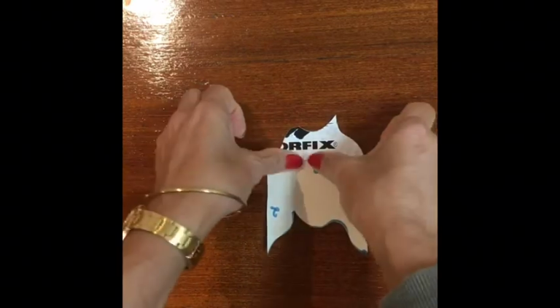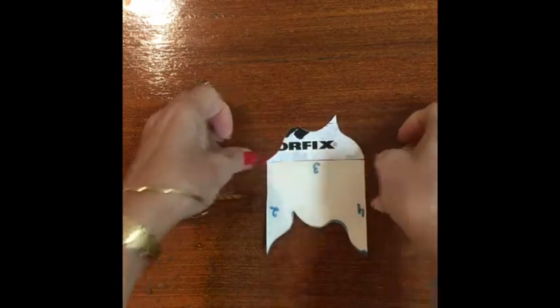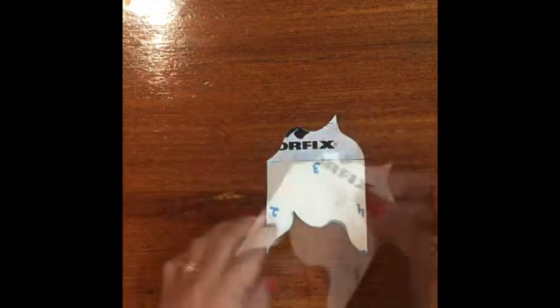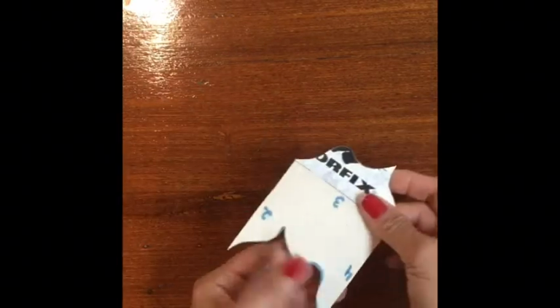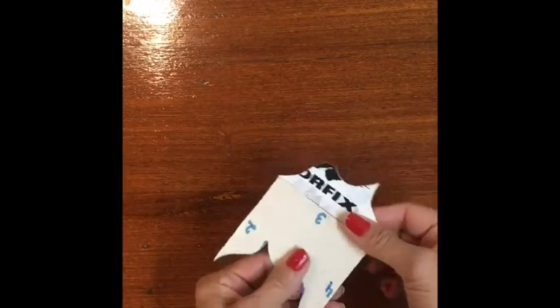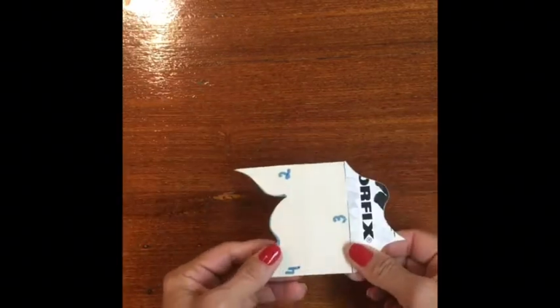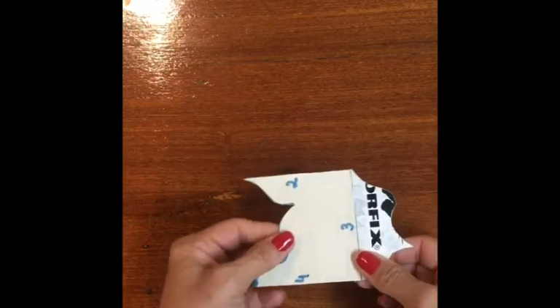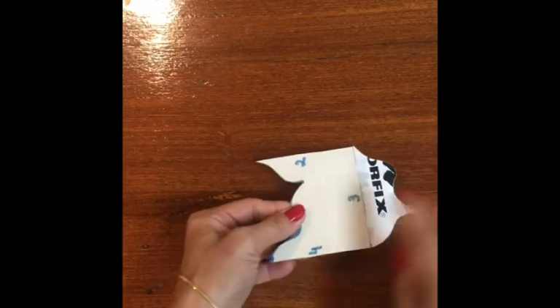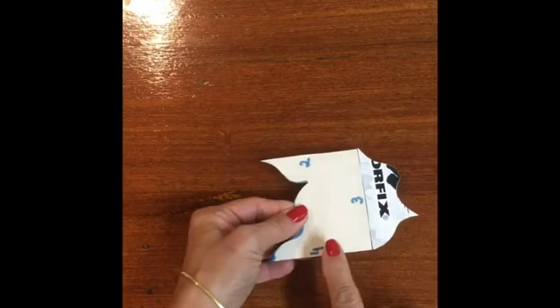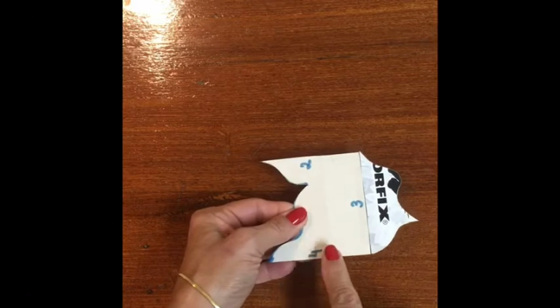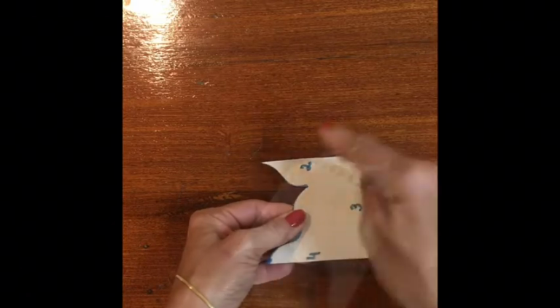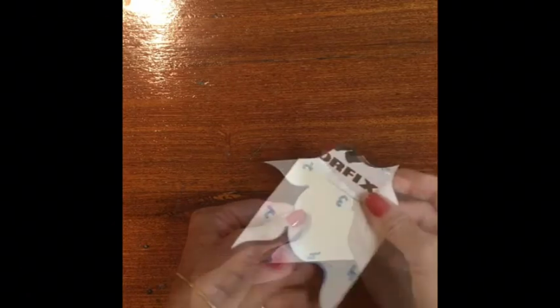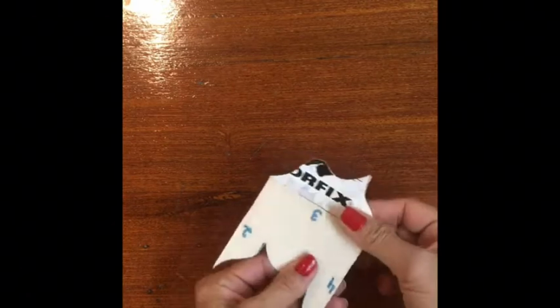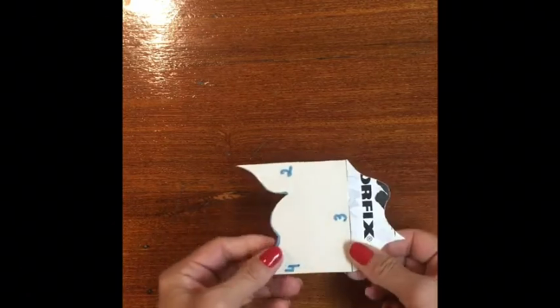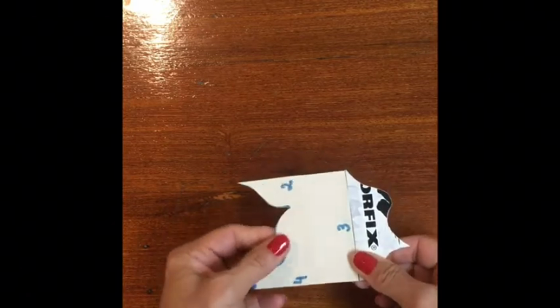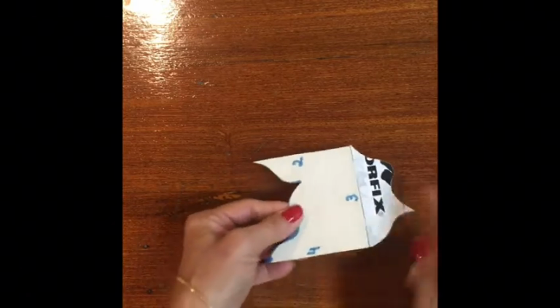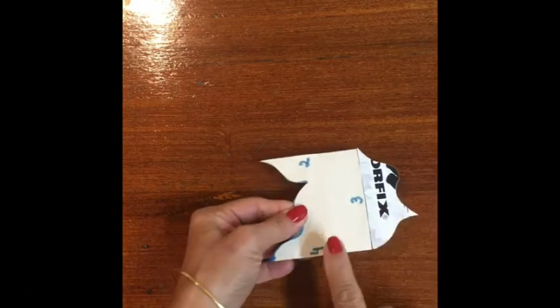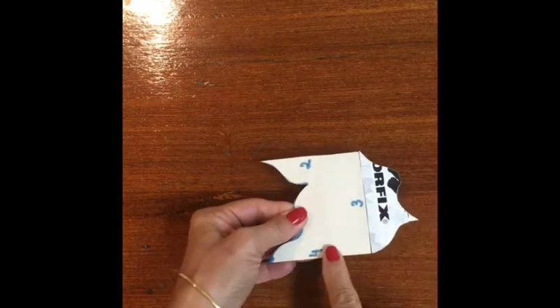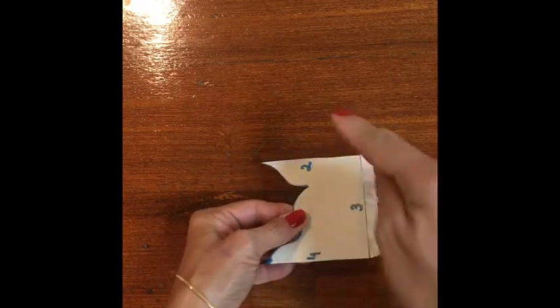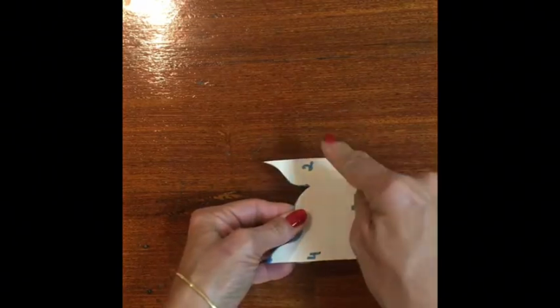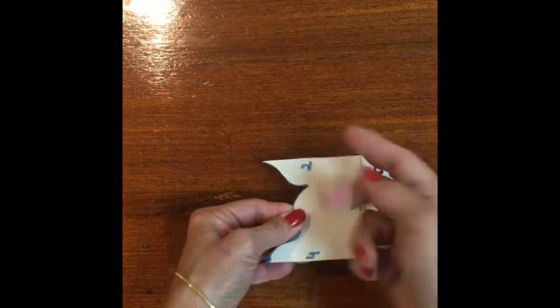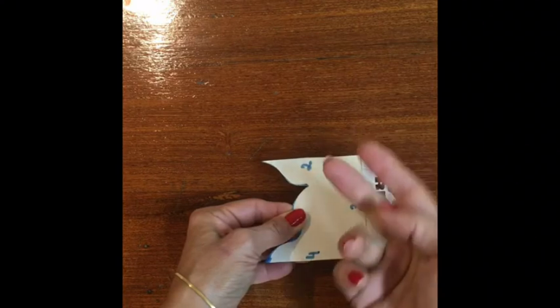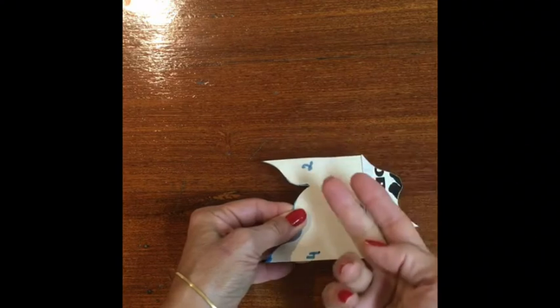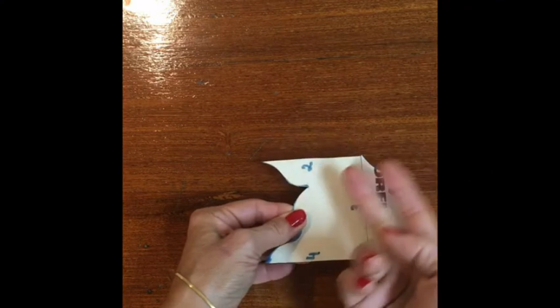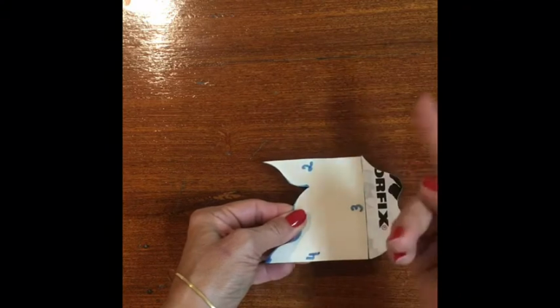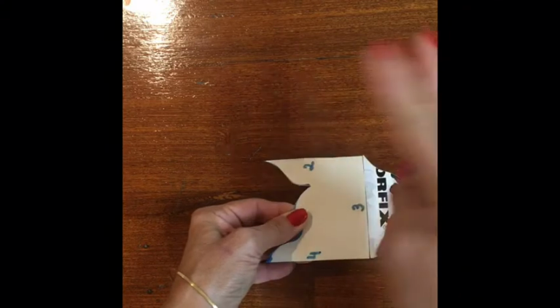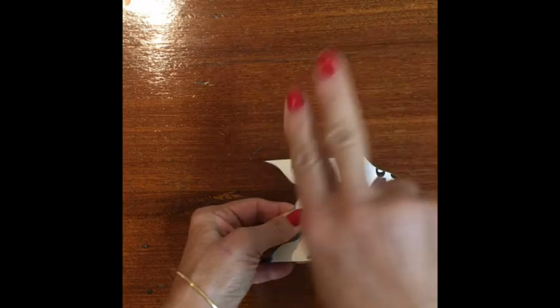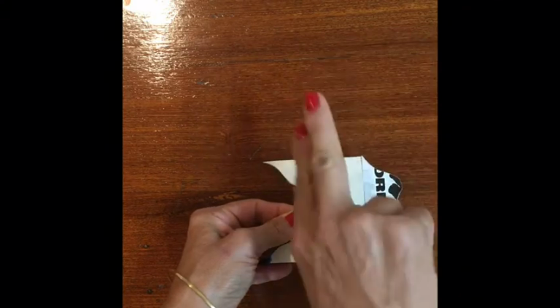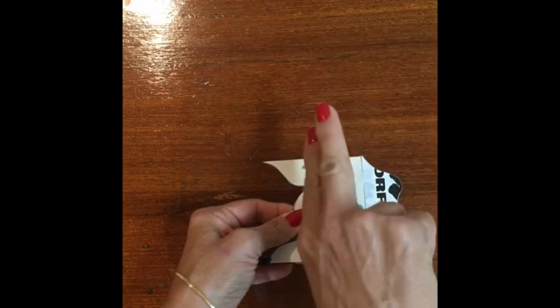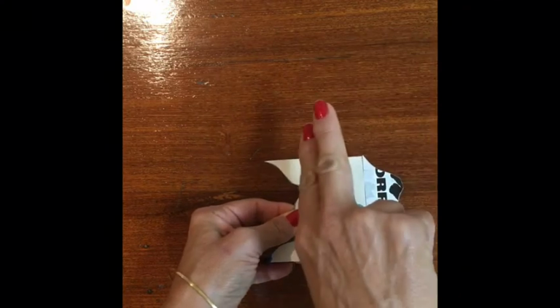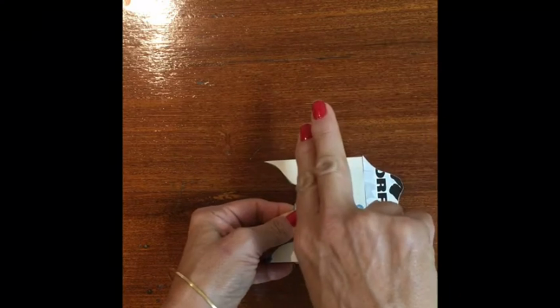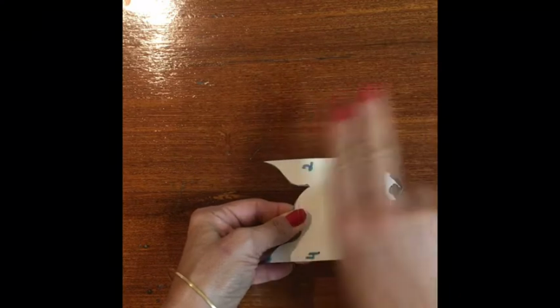Now, let's draw a design on this side and tape the cutout piece on the opposite side. Remember to flip it over when you move it to the other side.